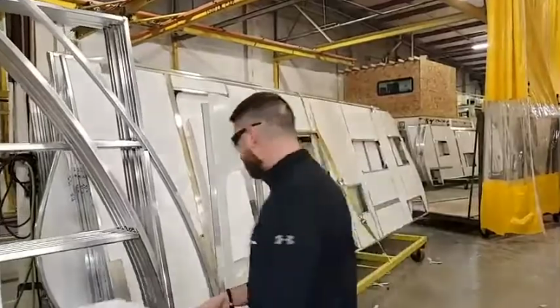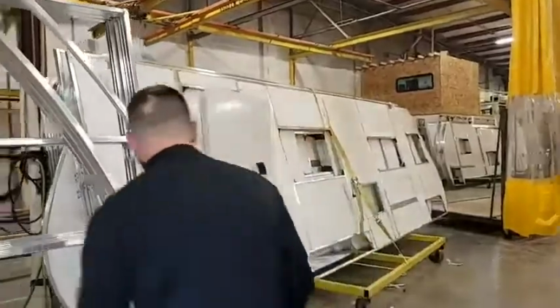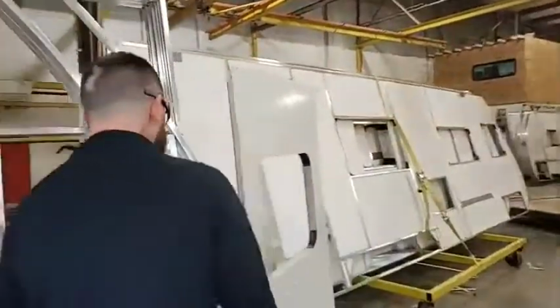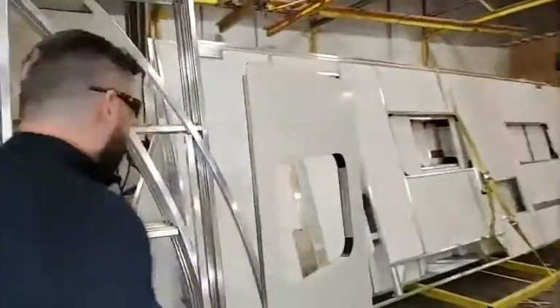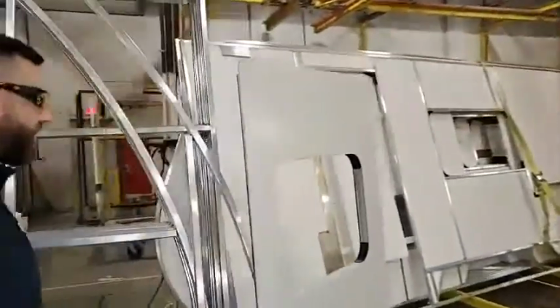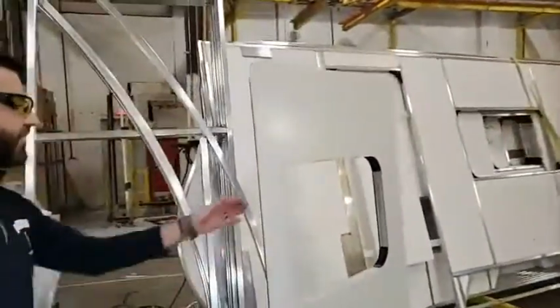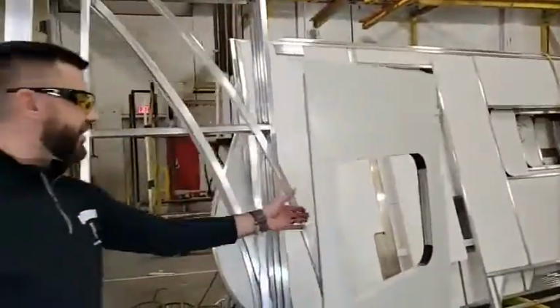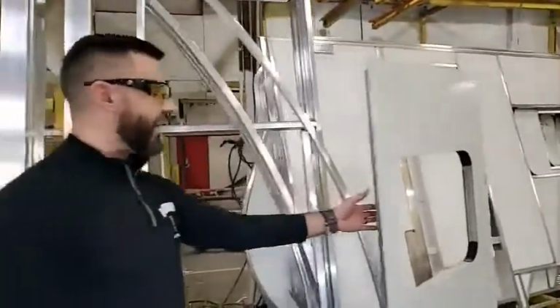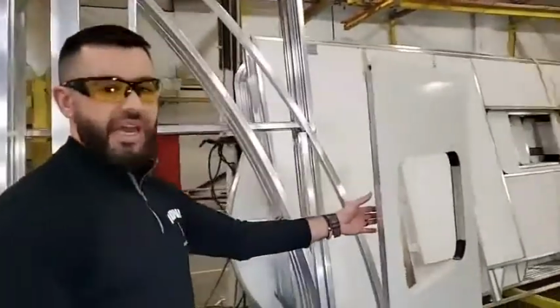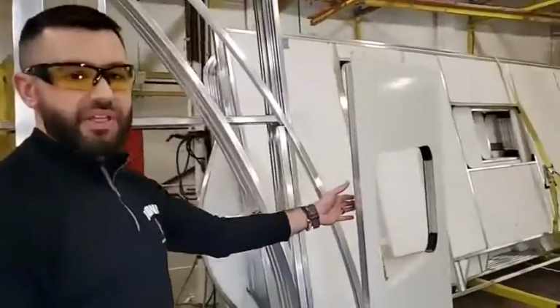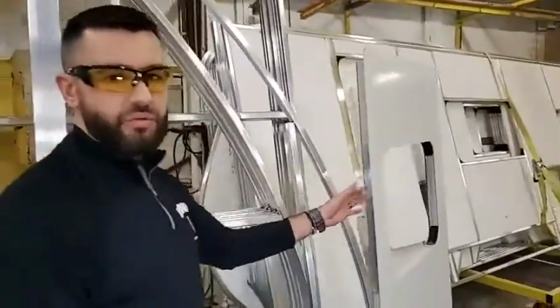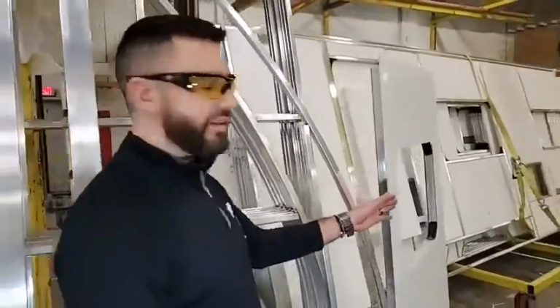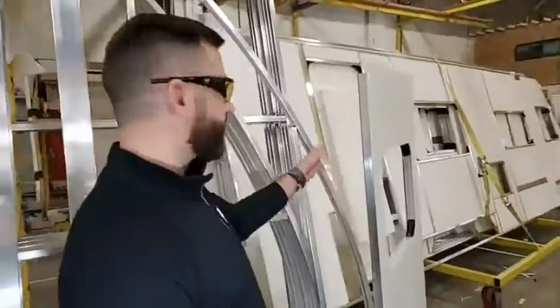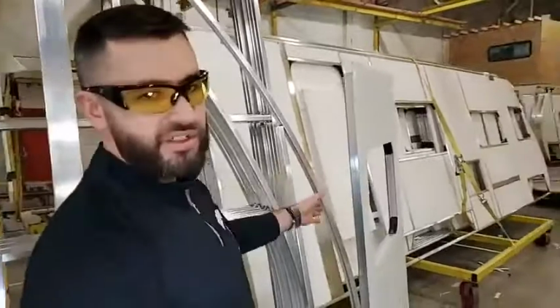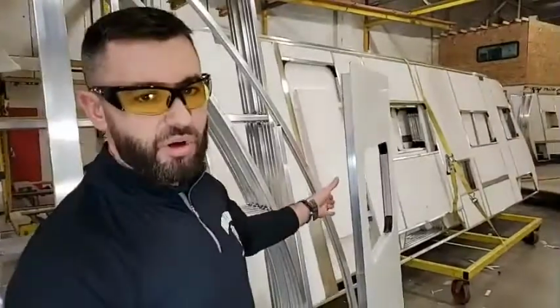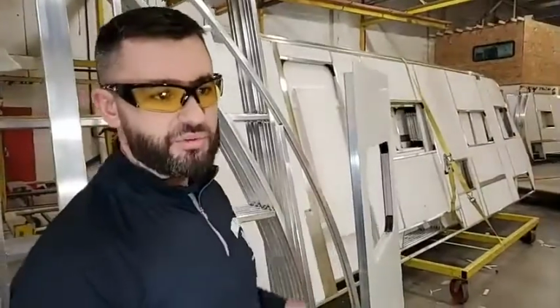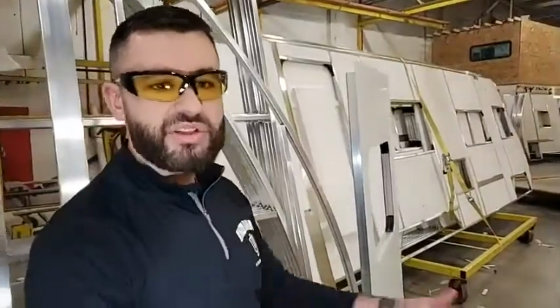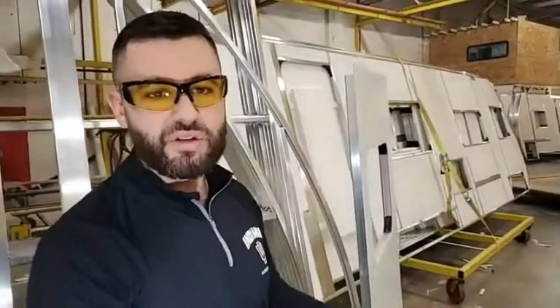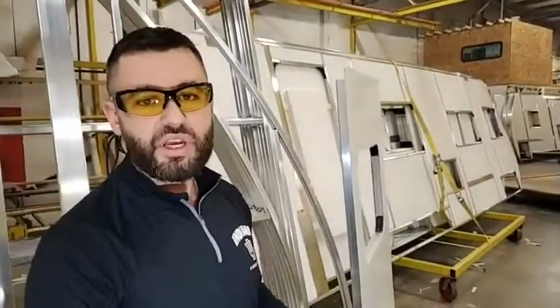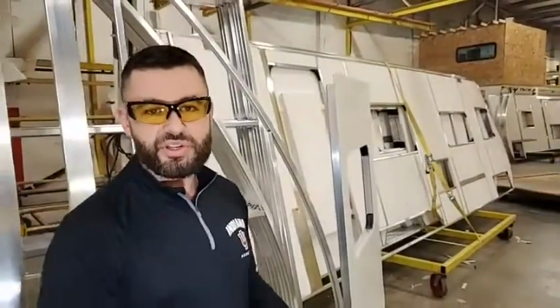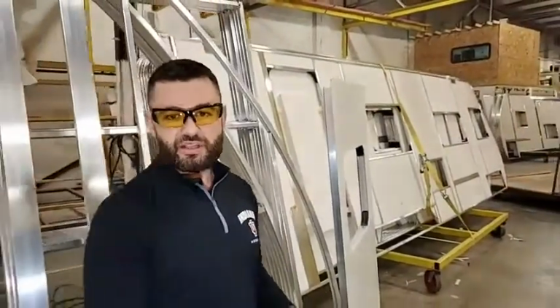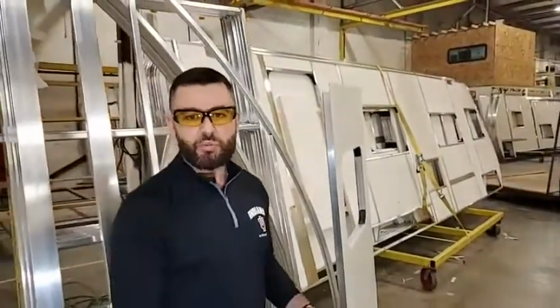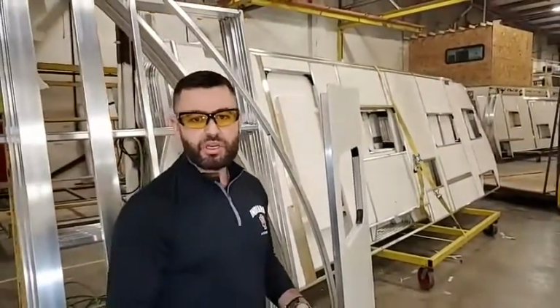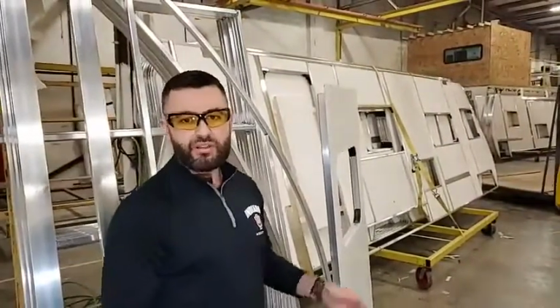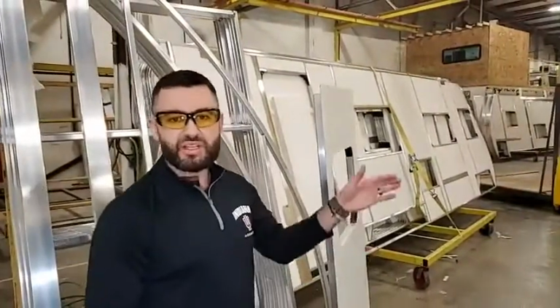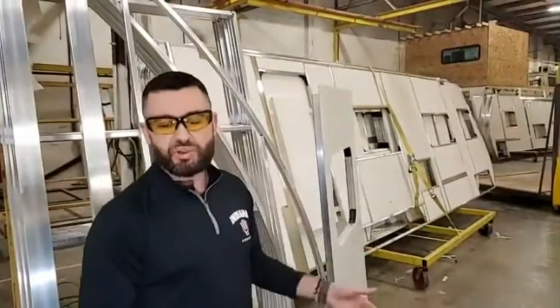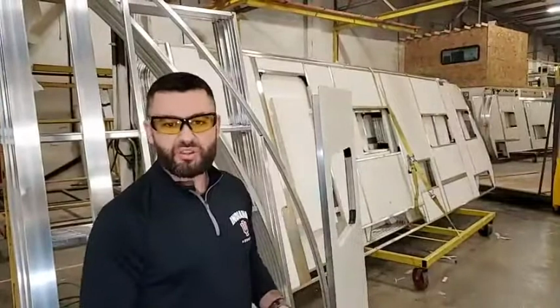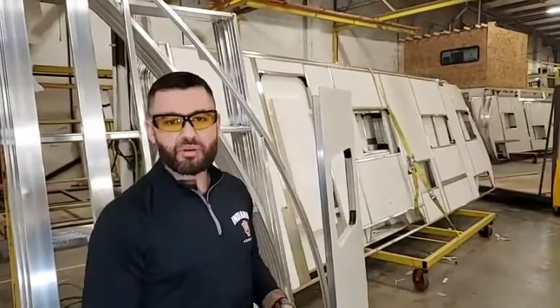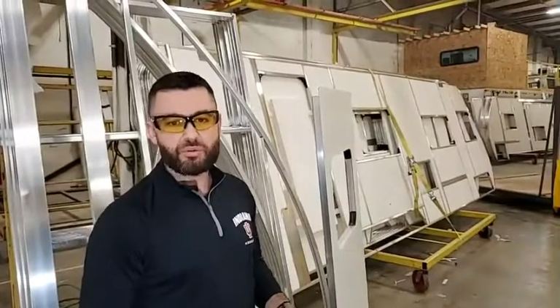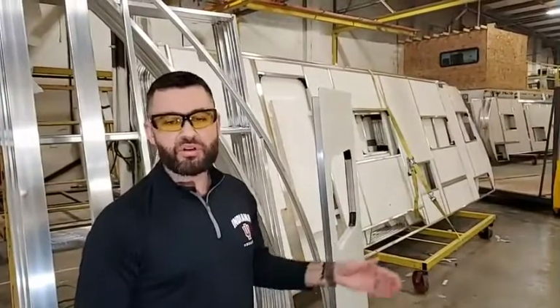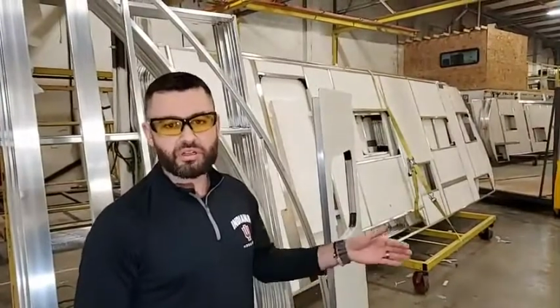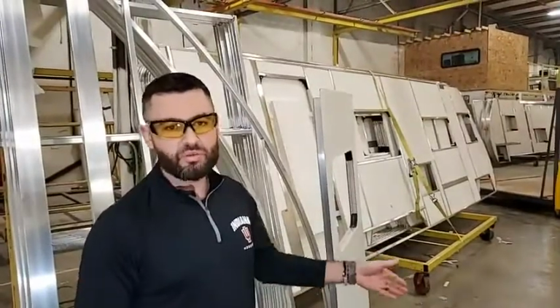On the other side of that, you're going to have a layer of Luan that's got your interior wall board. So when you're inside the trailer and you see that decor board, that's a thin layer of plywood called Luan.